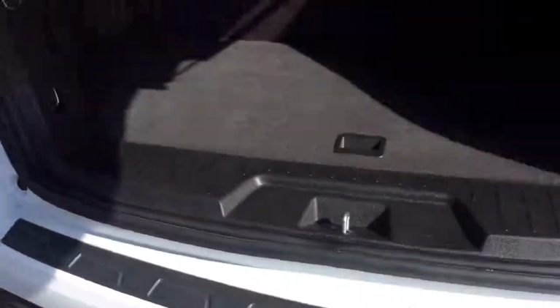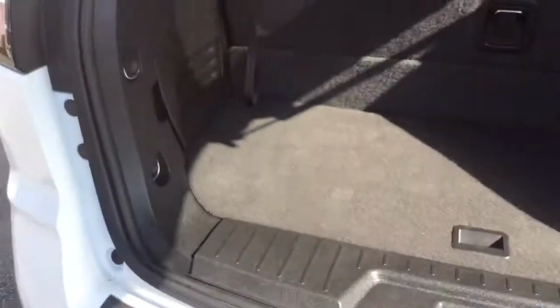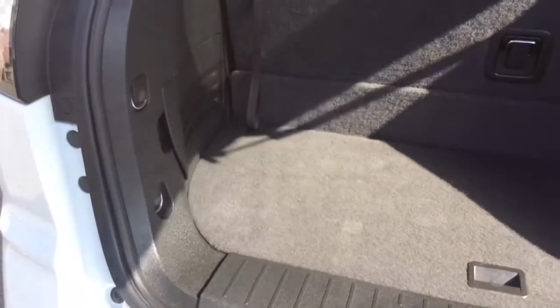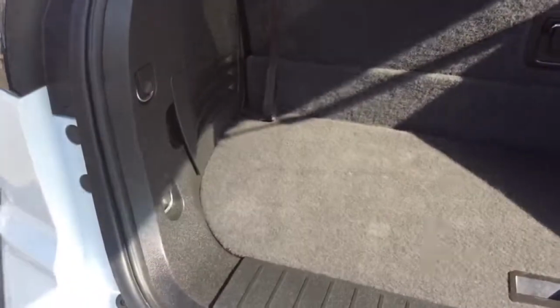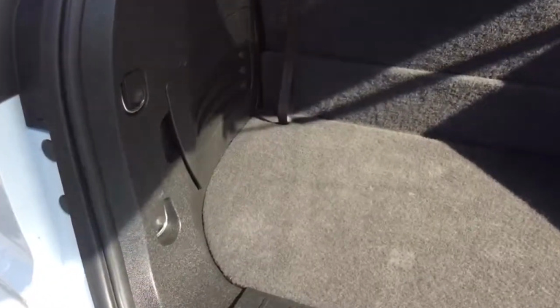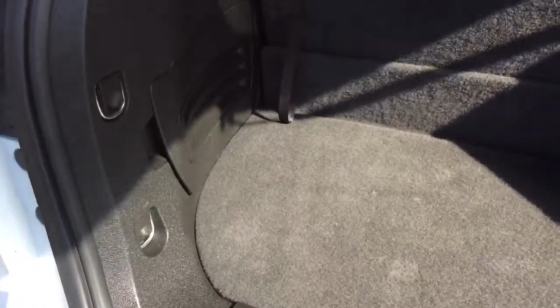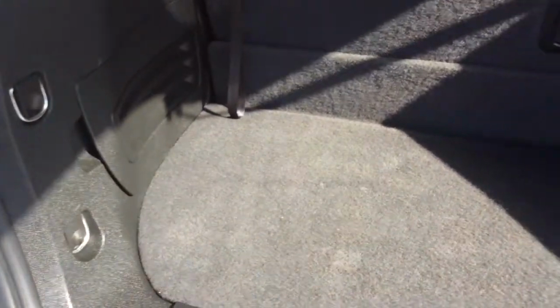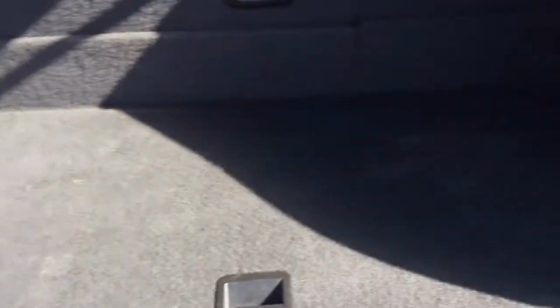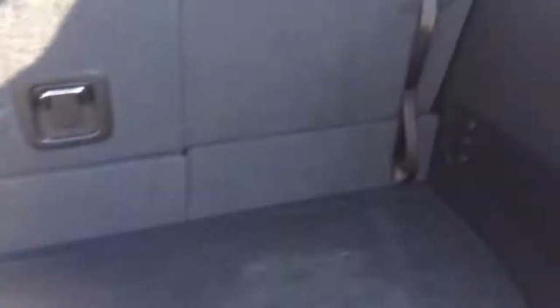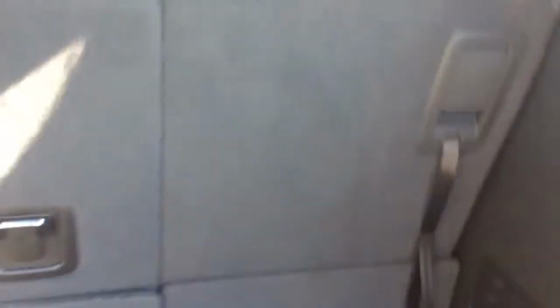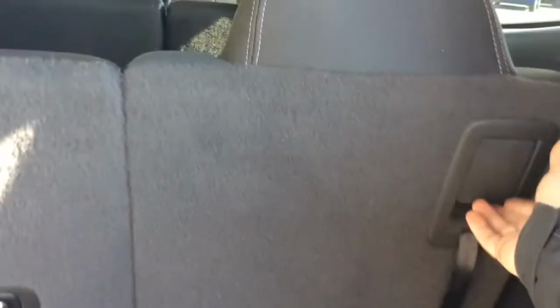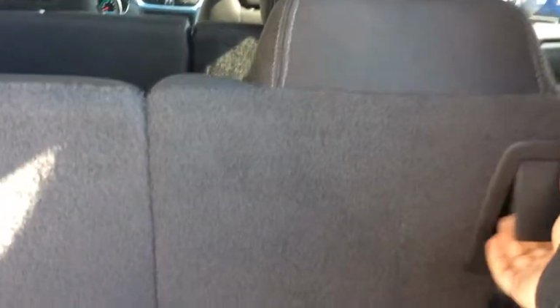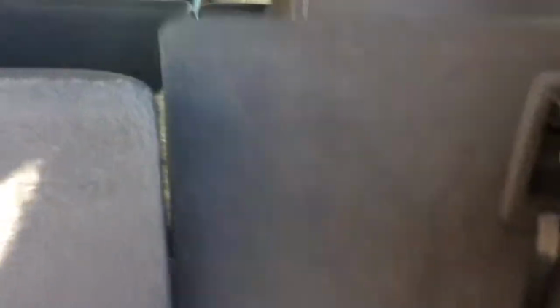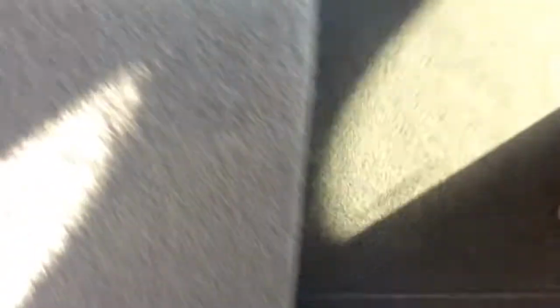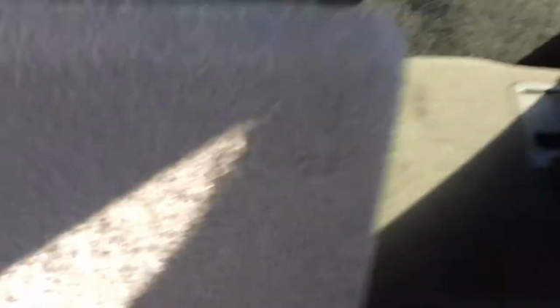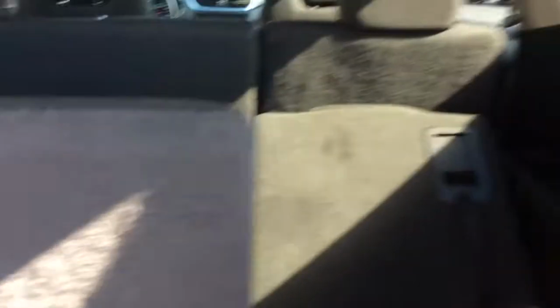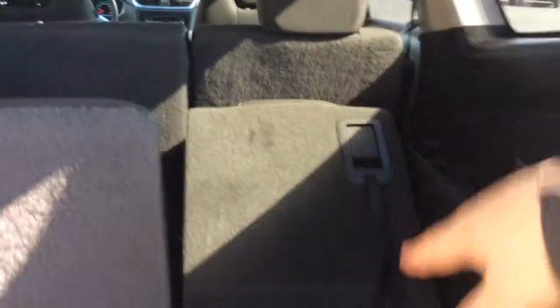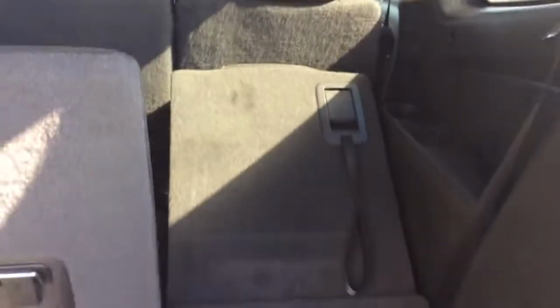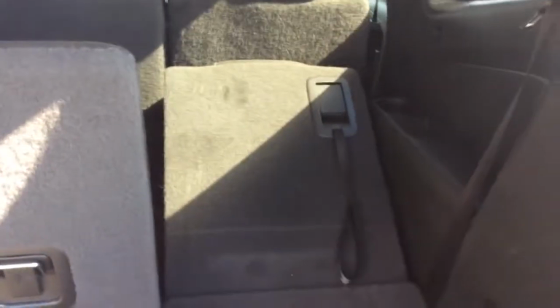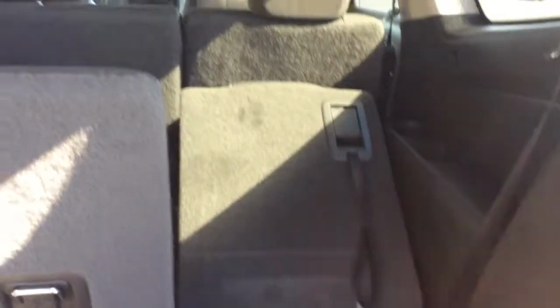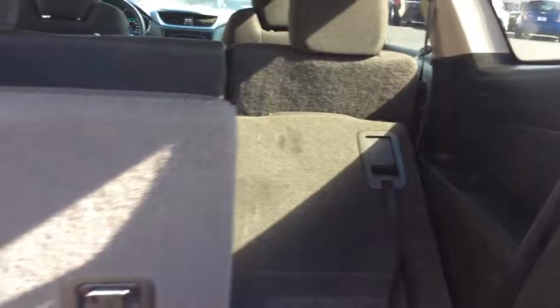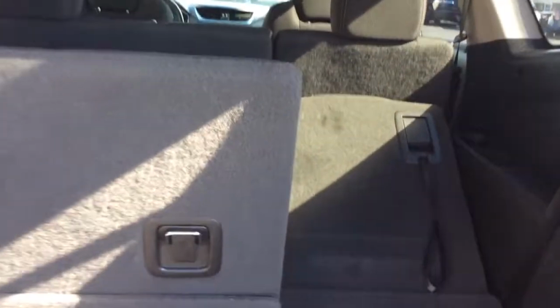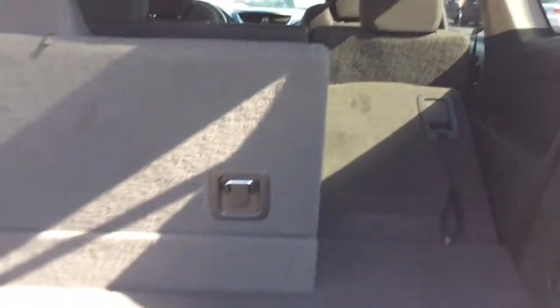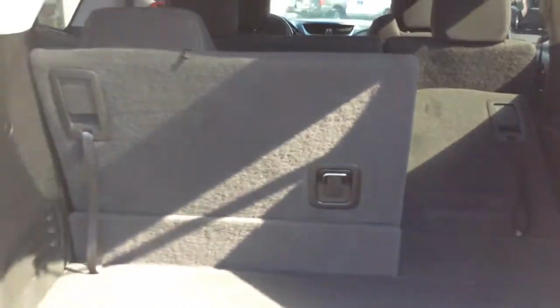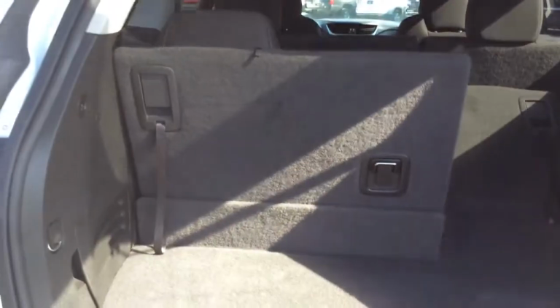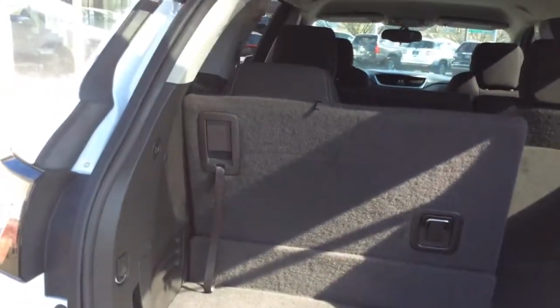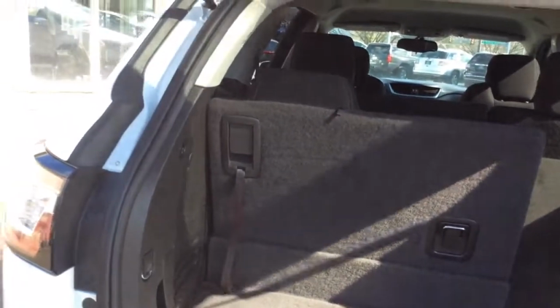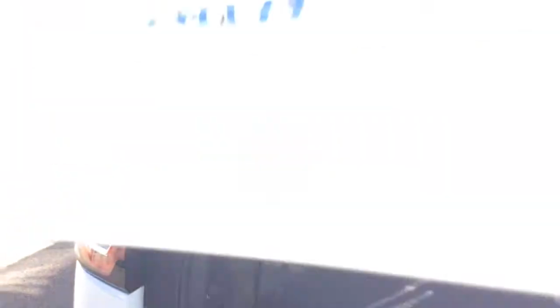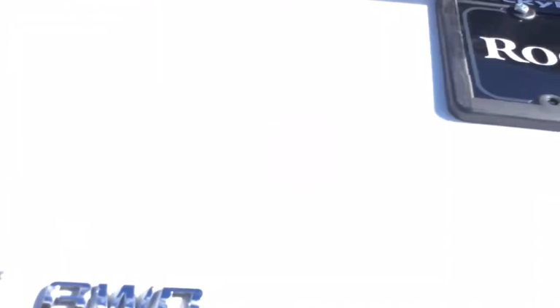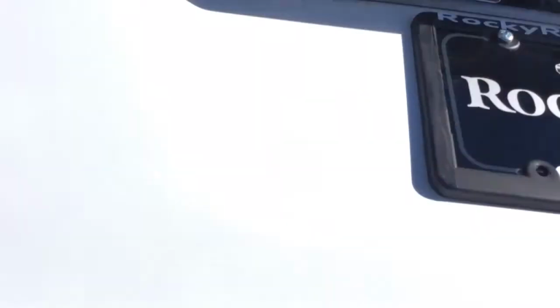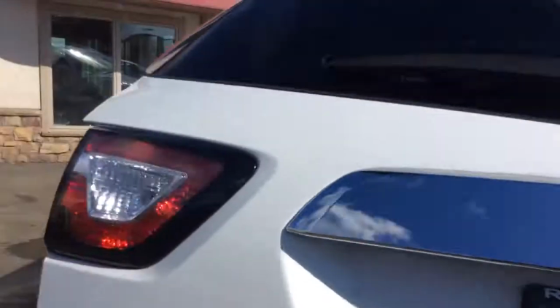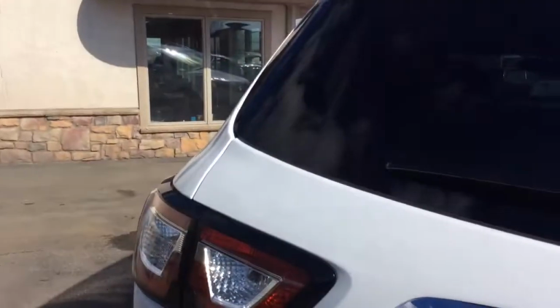You have a nice amount of trunk space here even with that third row seat up. This third row seat — I think the Traverse is about the easiest to fold. All you do is pull that handle and they go down with the seats all the way flat. It's a 60/40 split, so you can lay it down however you want.